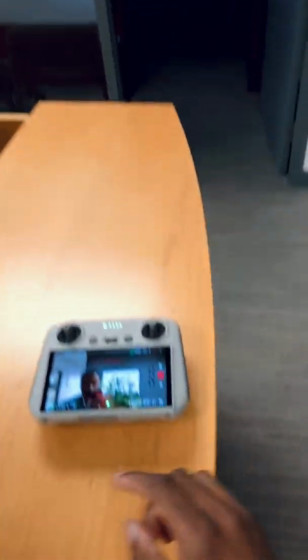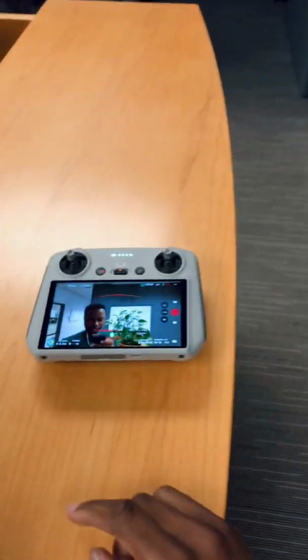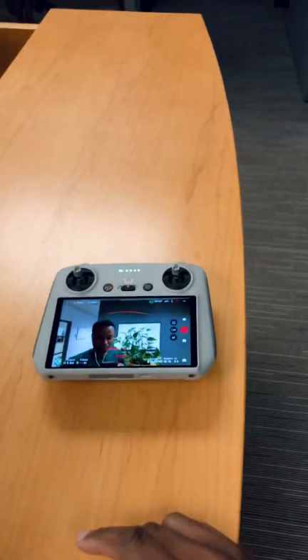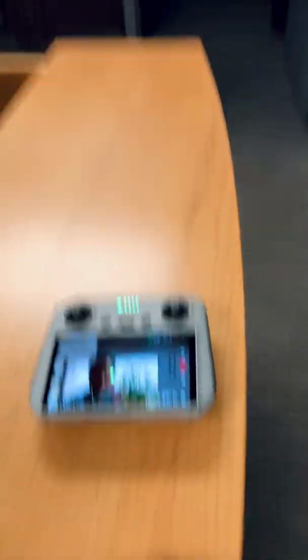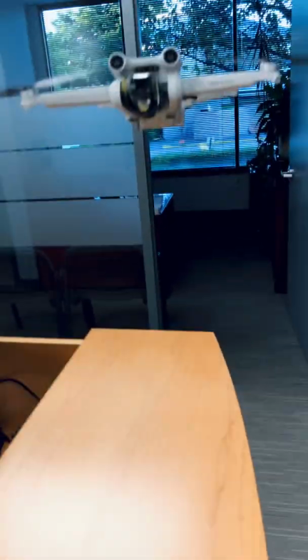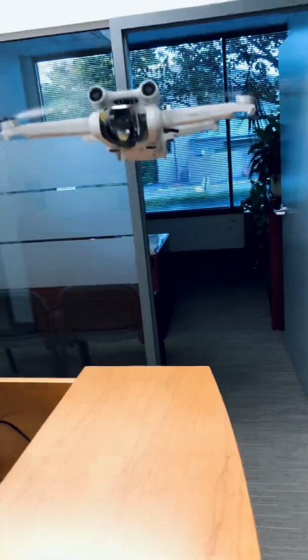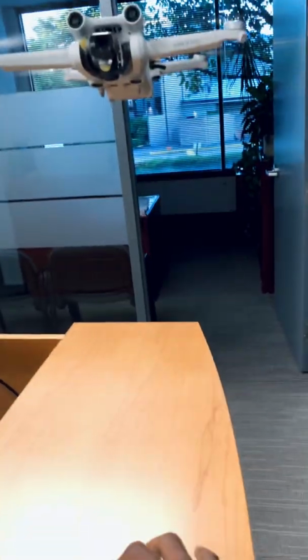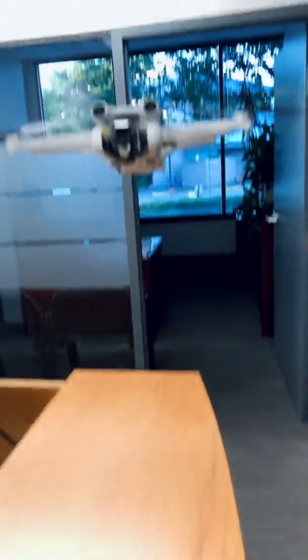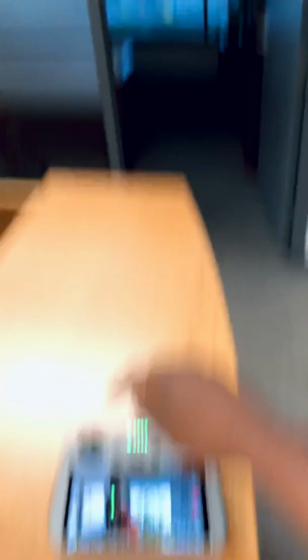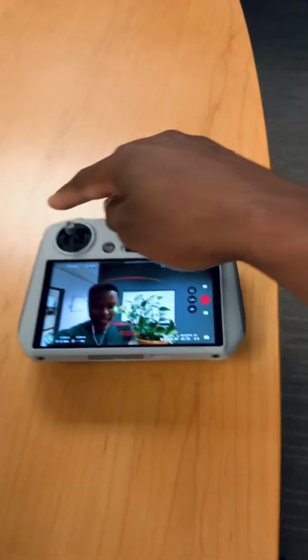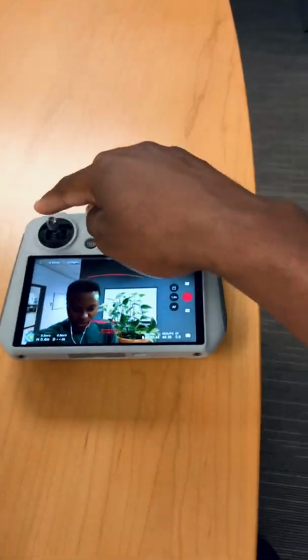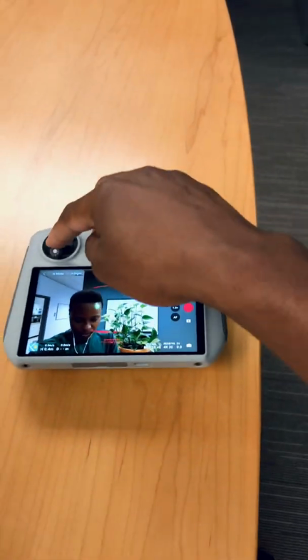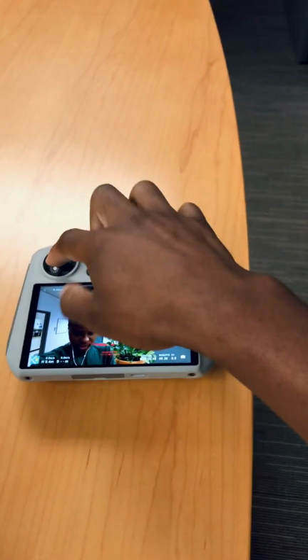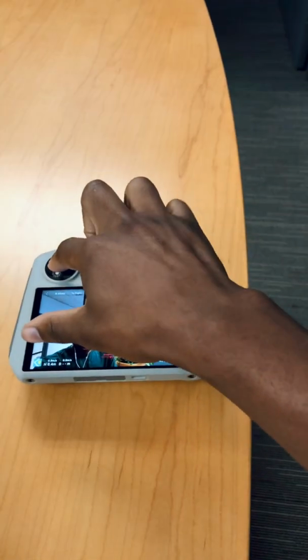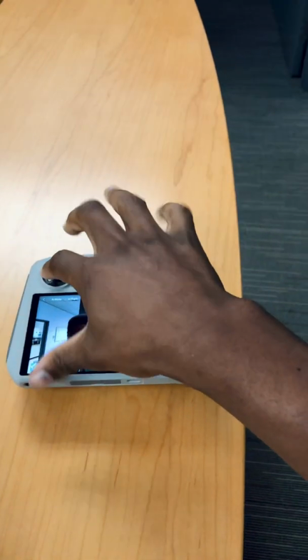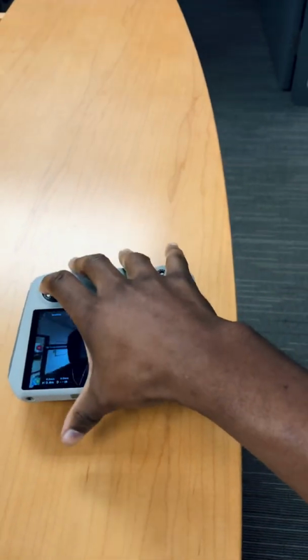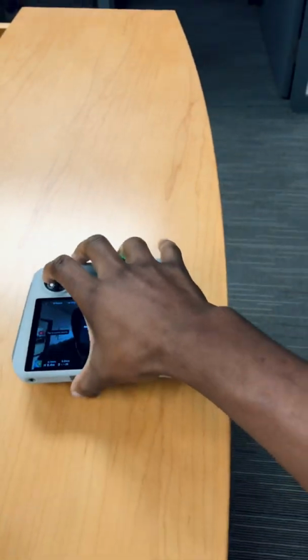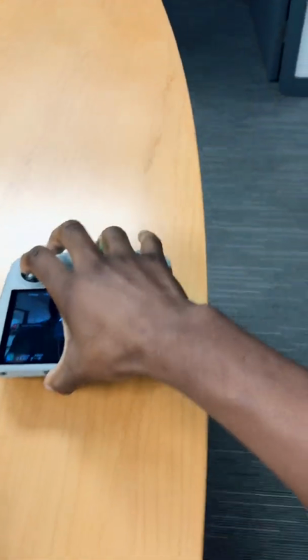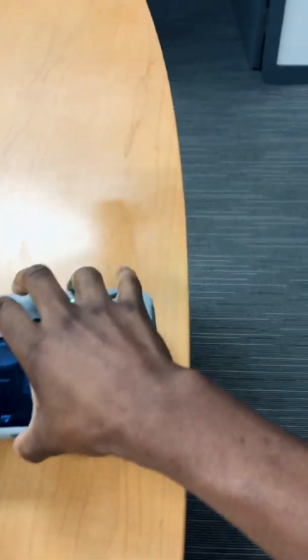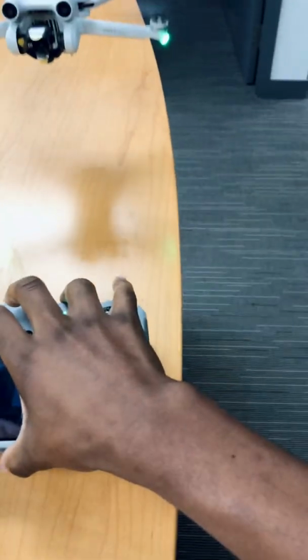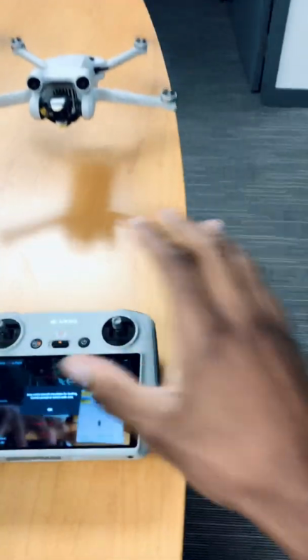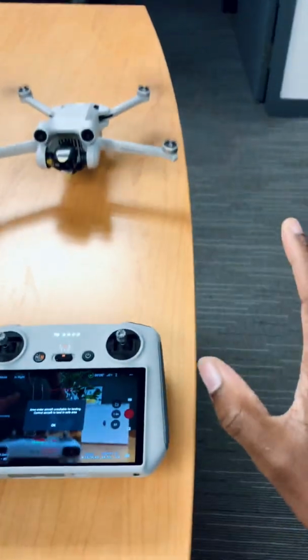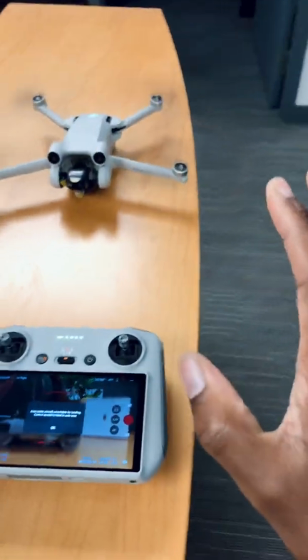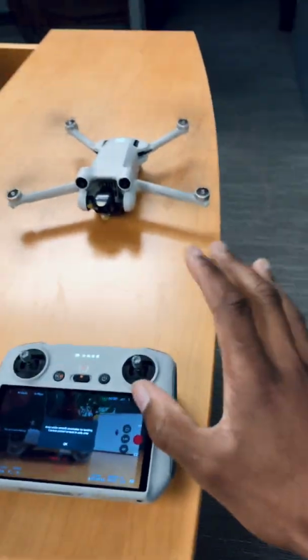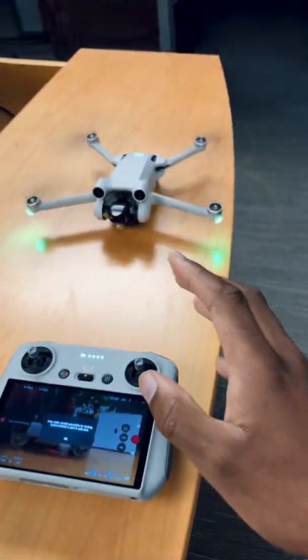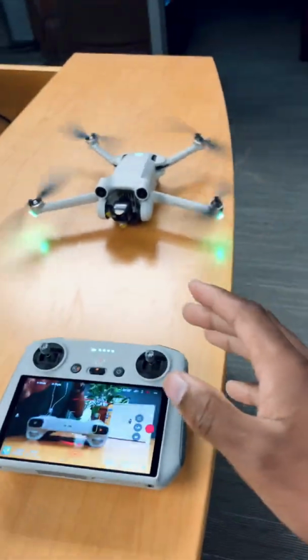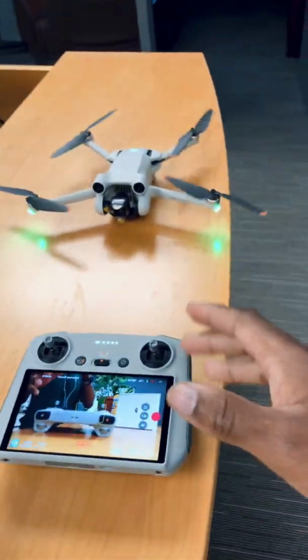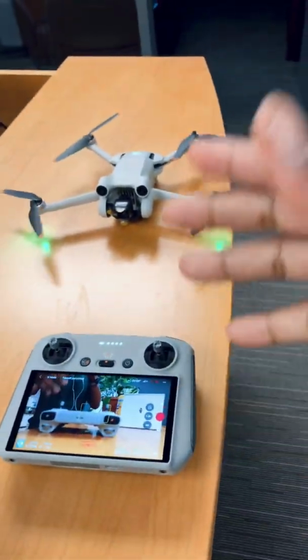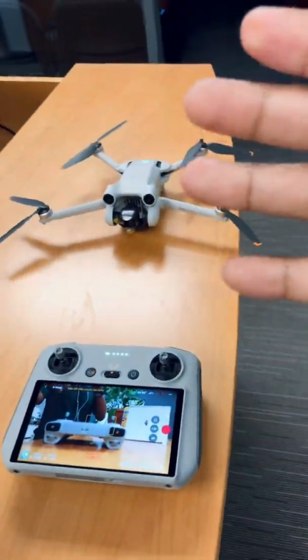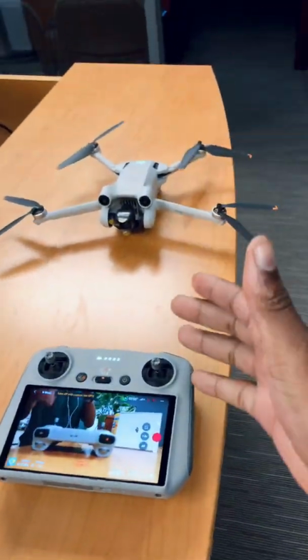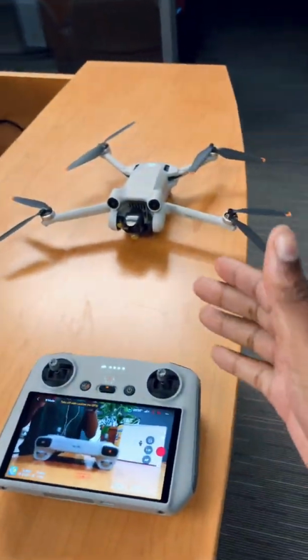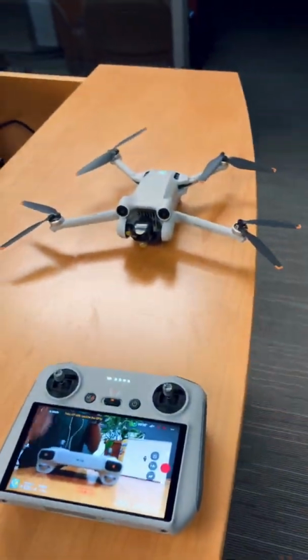Once you're ready to land, just pull this down like this, clear the way, and the drone will land. Follow for part two.